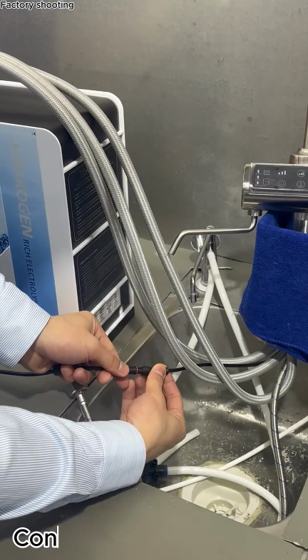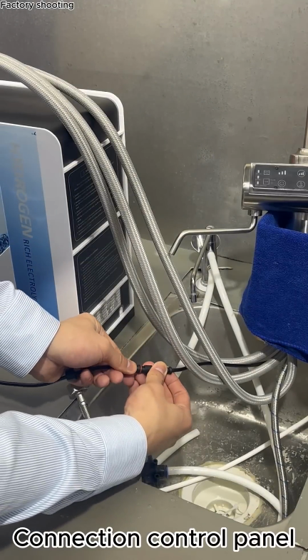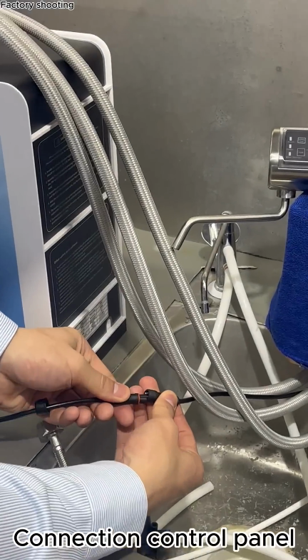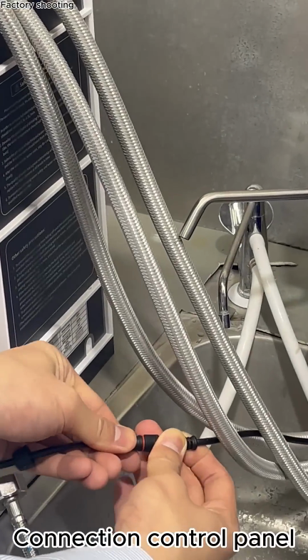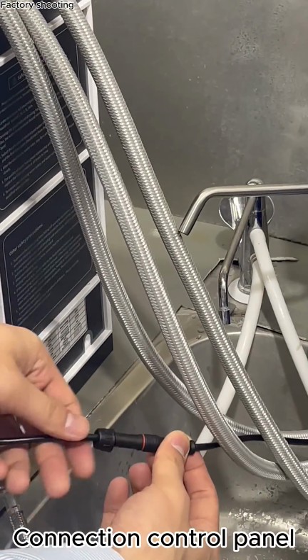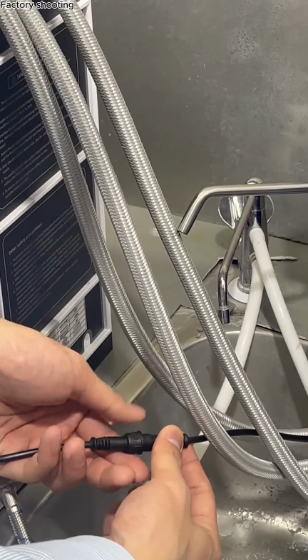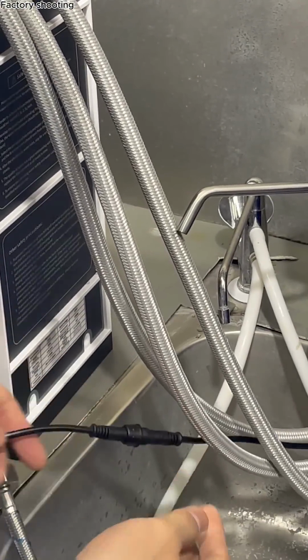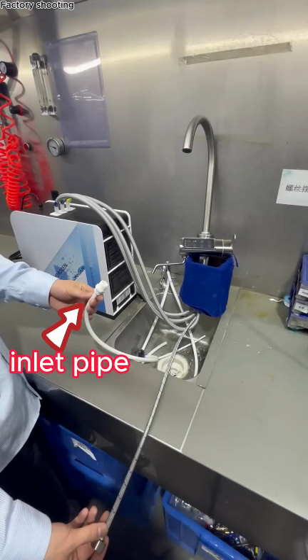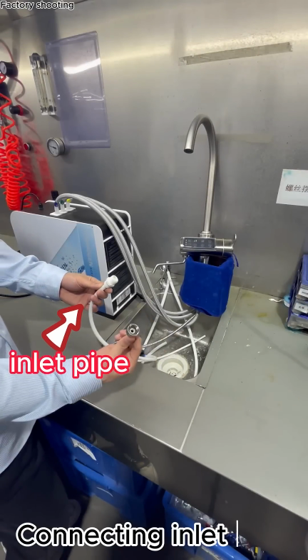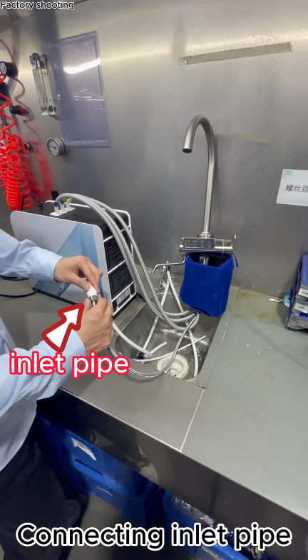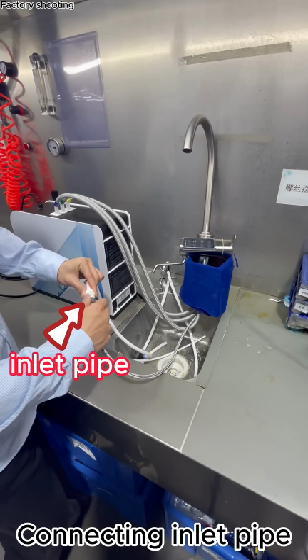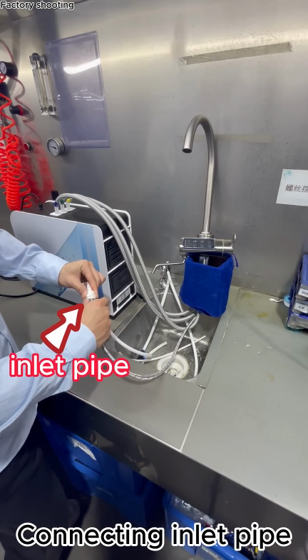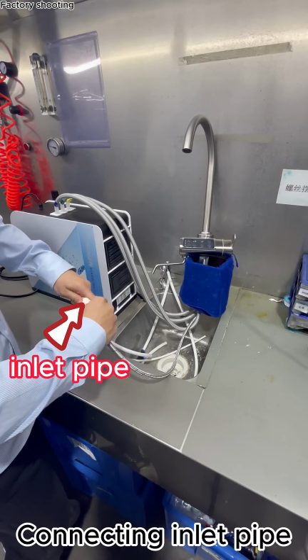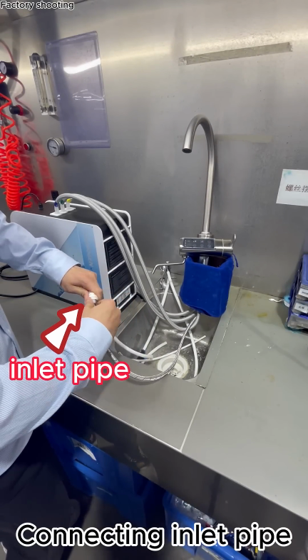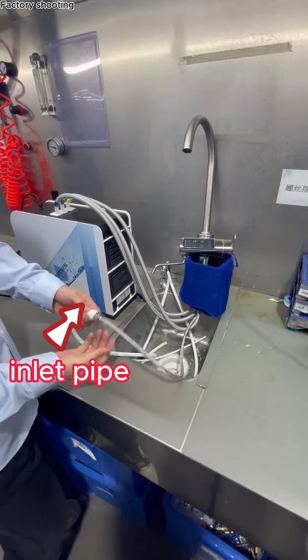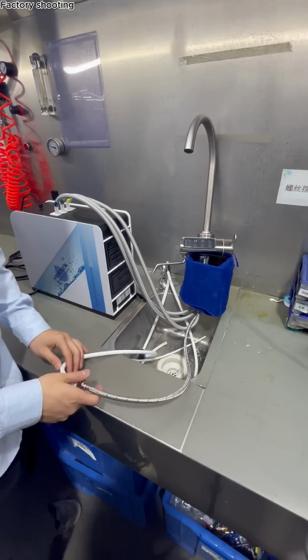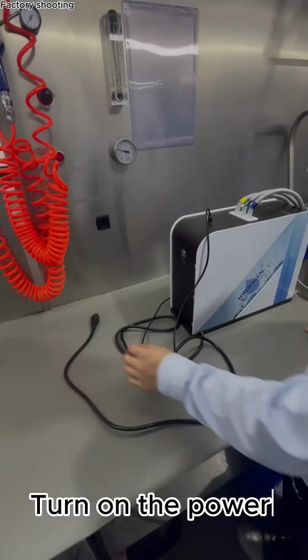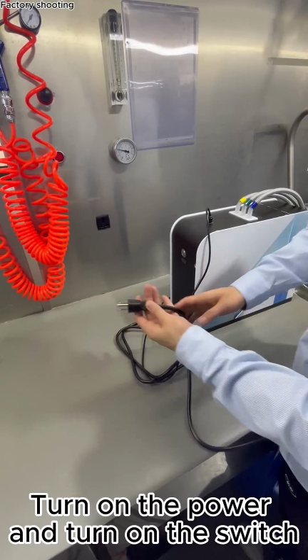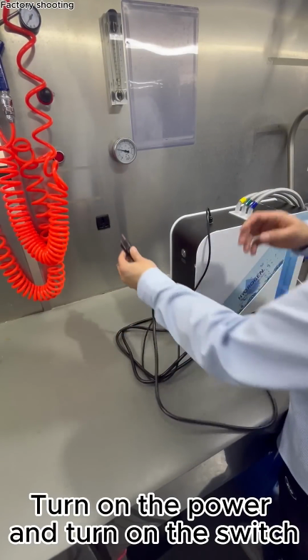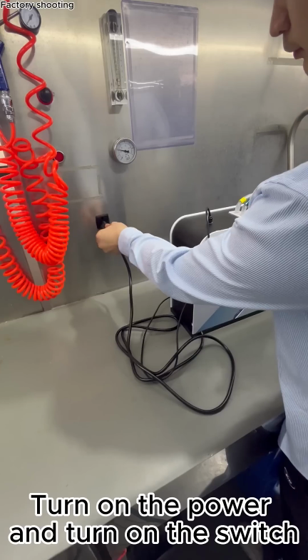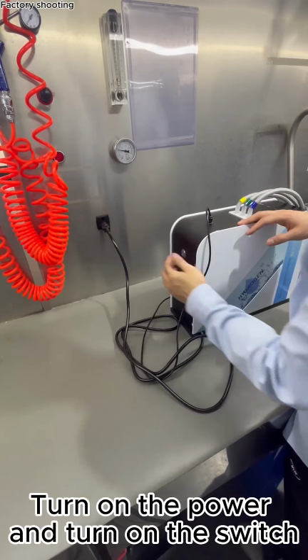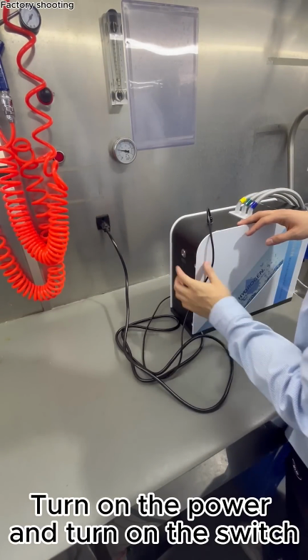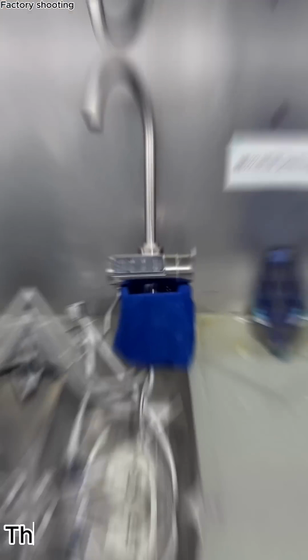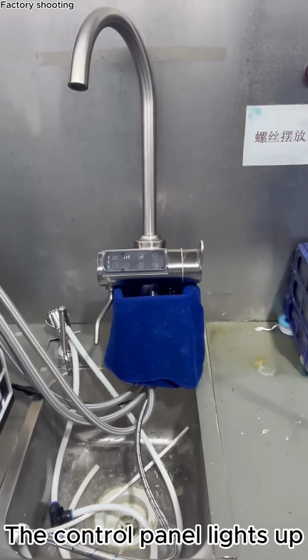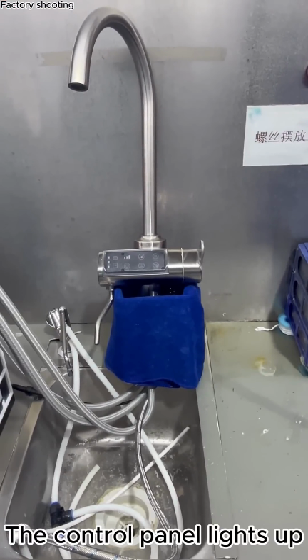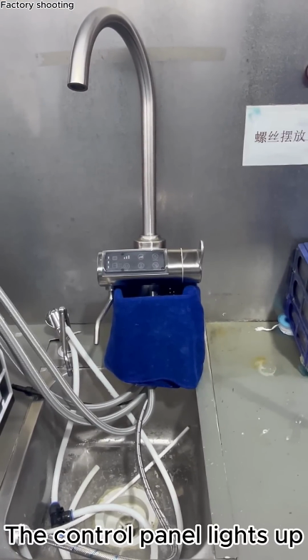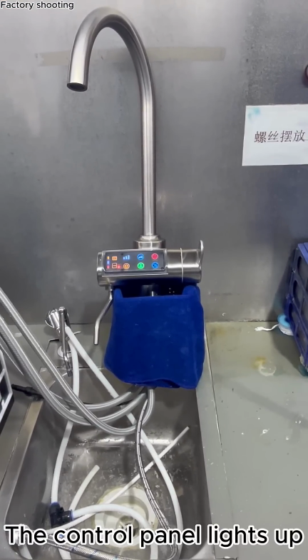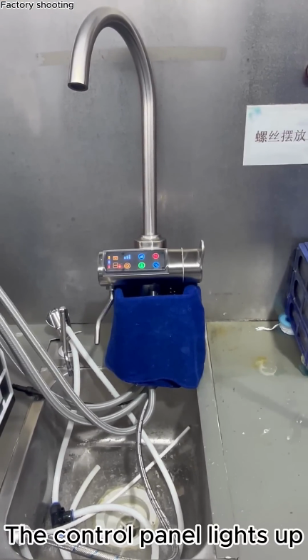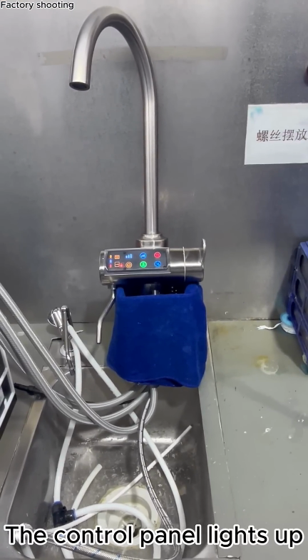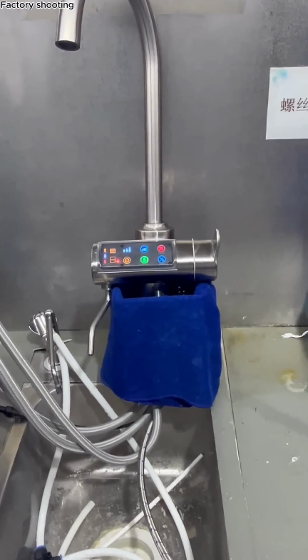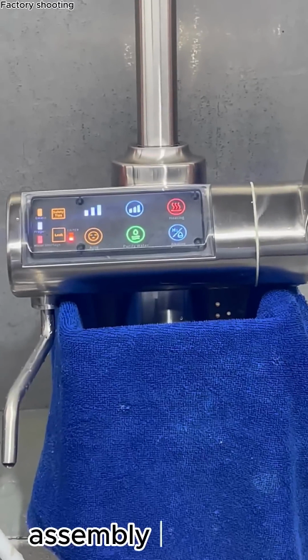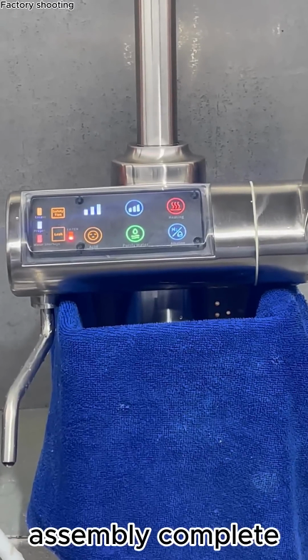Connect the control panel and the inlet pipe. Turn on the power and turn on the switch. The control panel lights up. Assembly is complete.